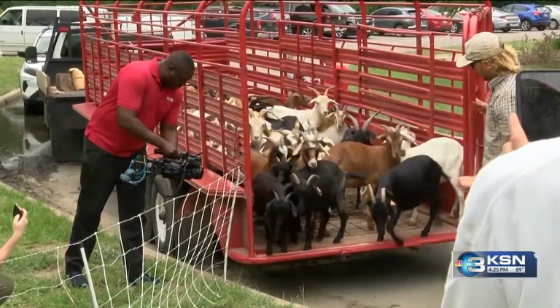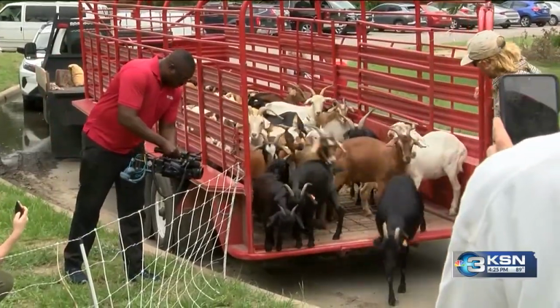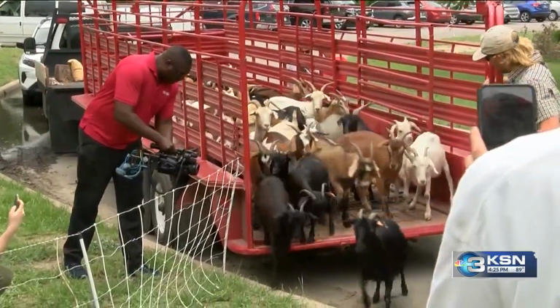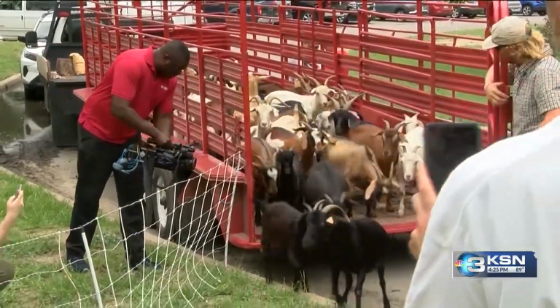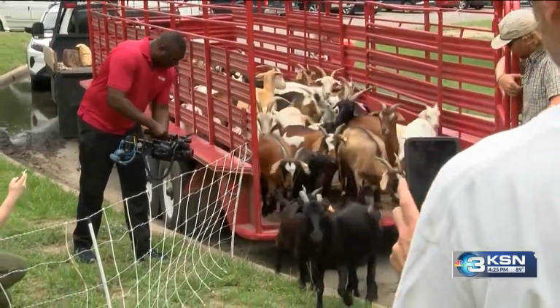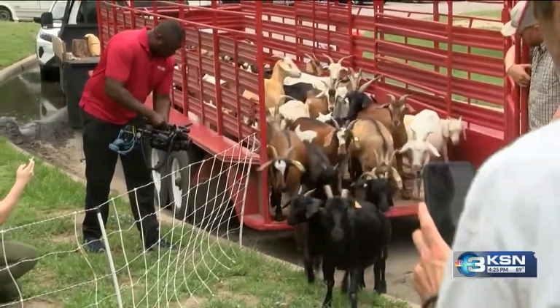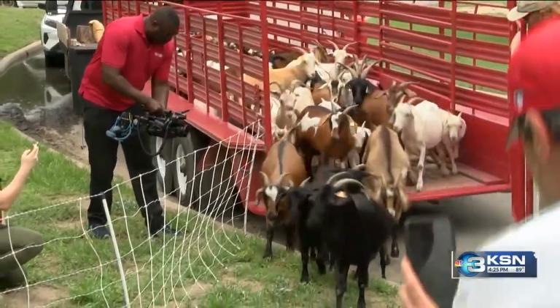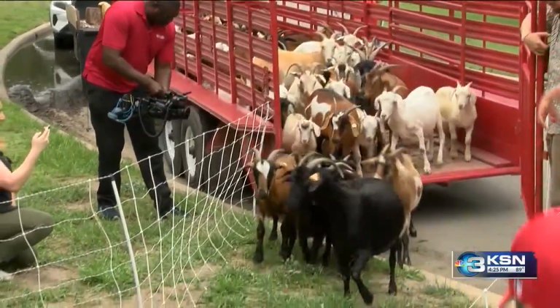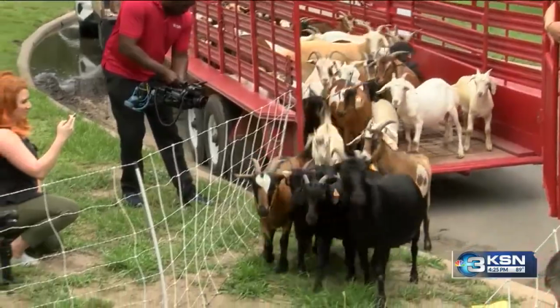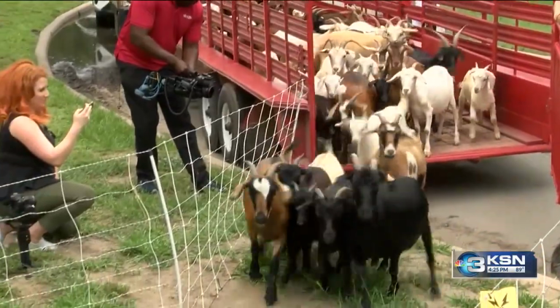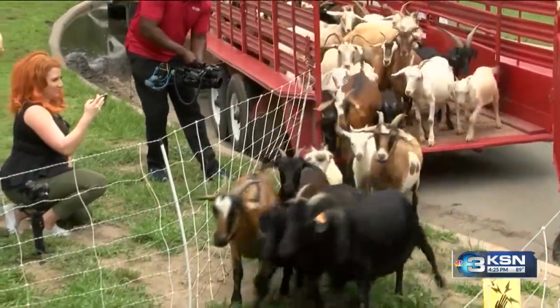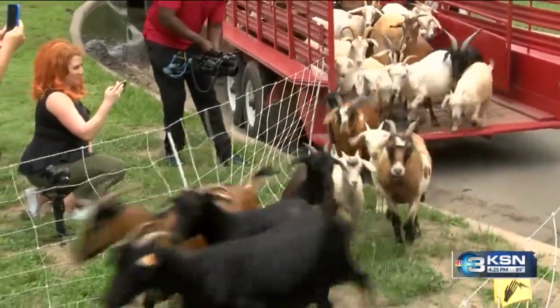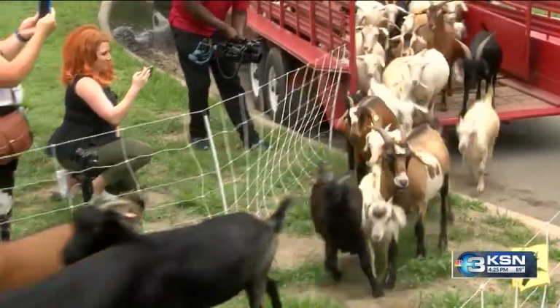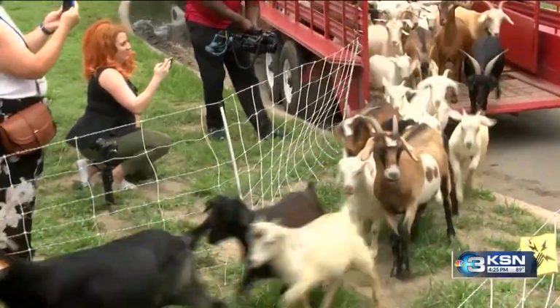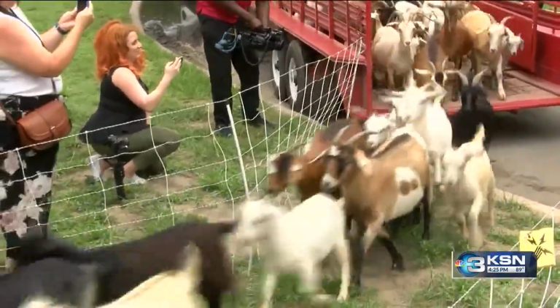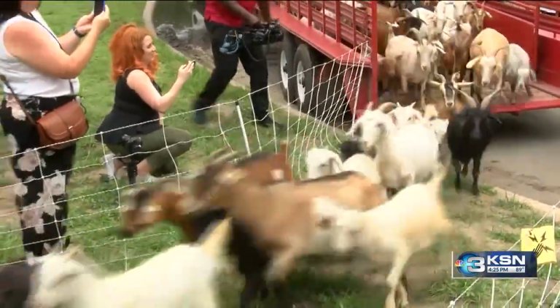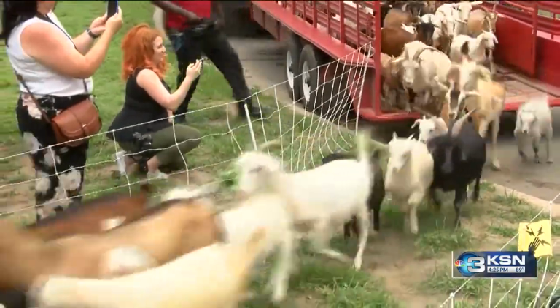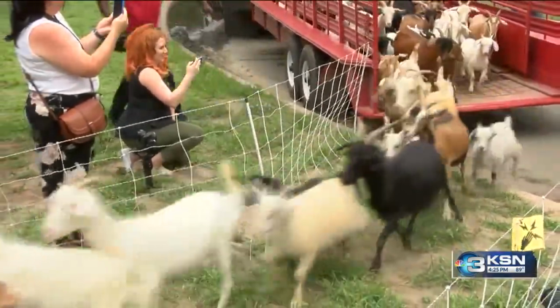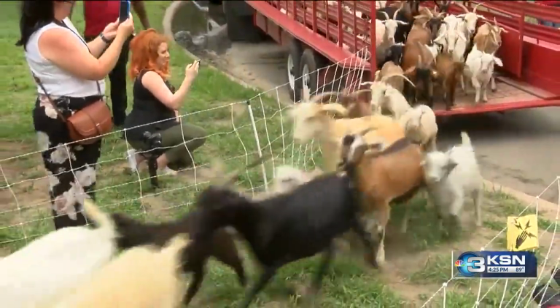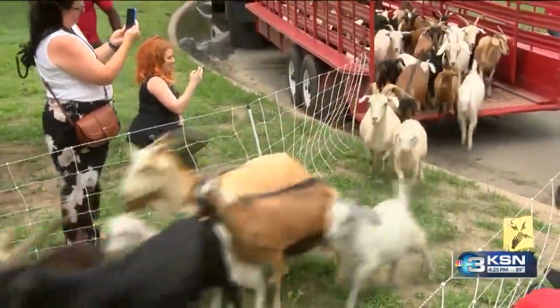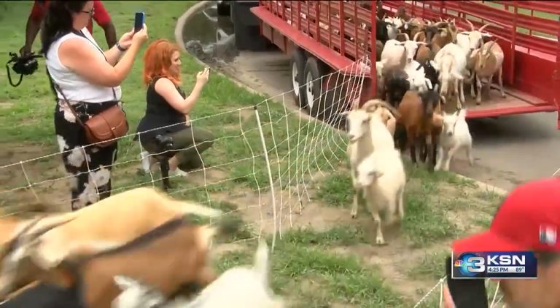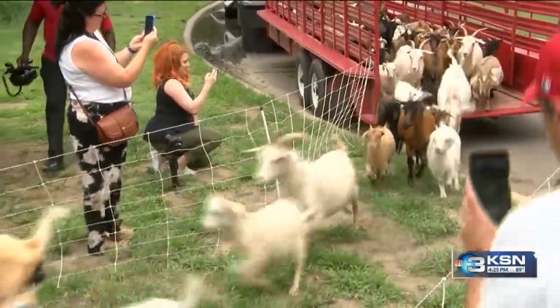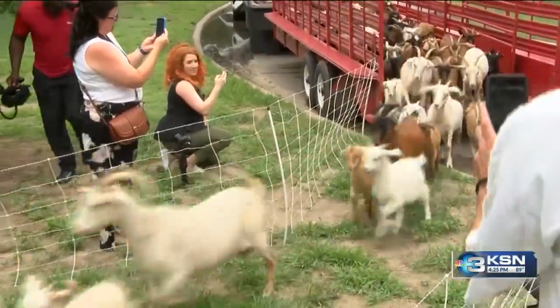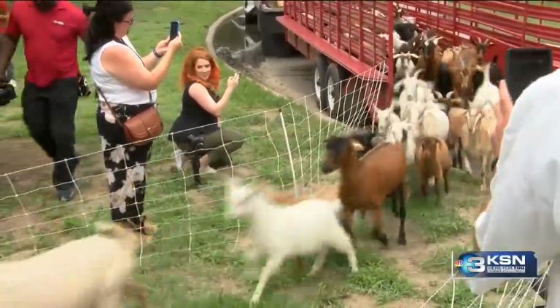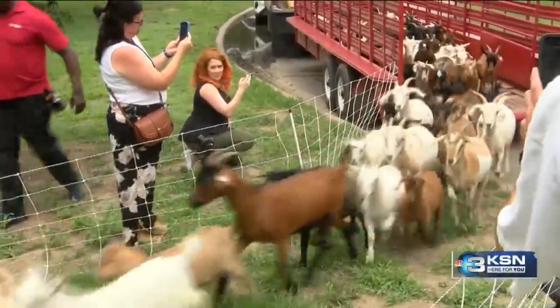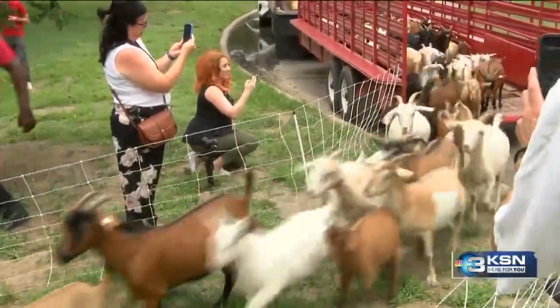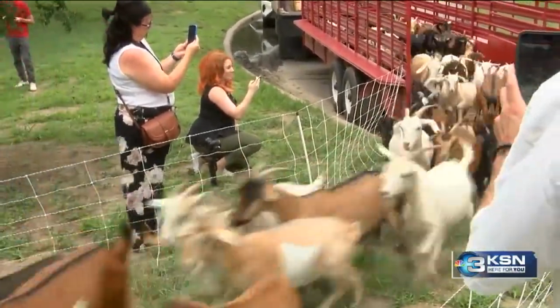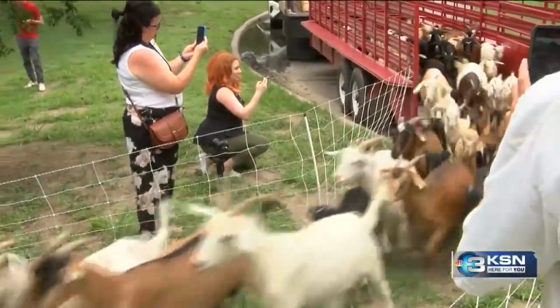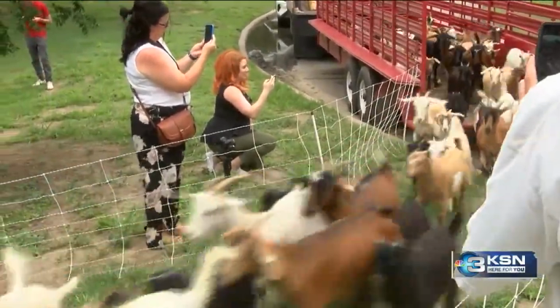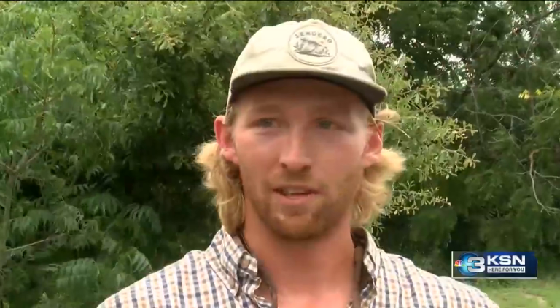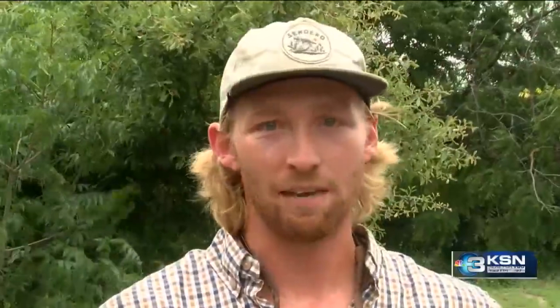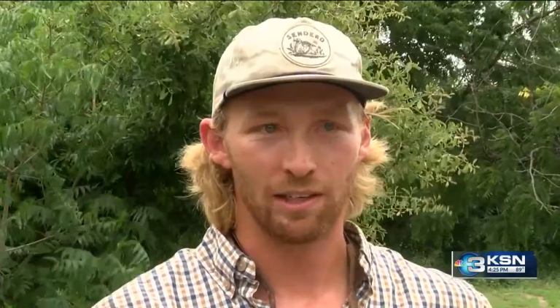Release the goats! And they're off, chowing down on poison ivy, bush honeysuckle, grass, branches, and so much more. Hopefully some people will learn a little bit about the ecology and the goats and the plants they're grazing and the effects that they have on the land.